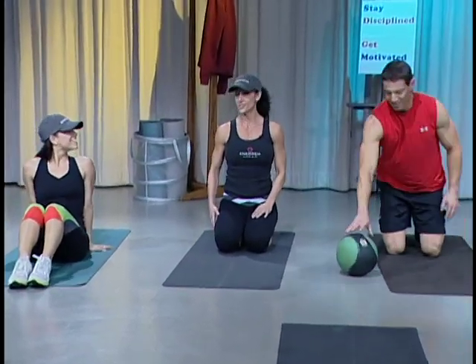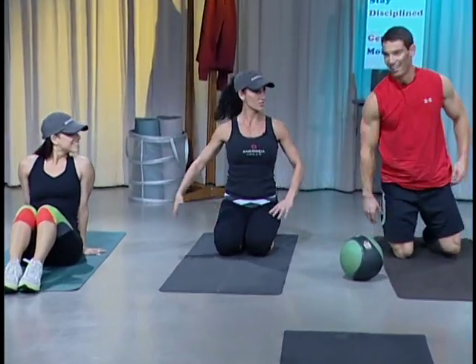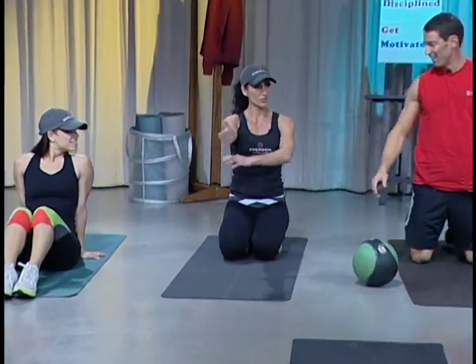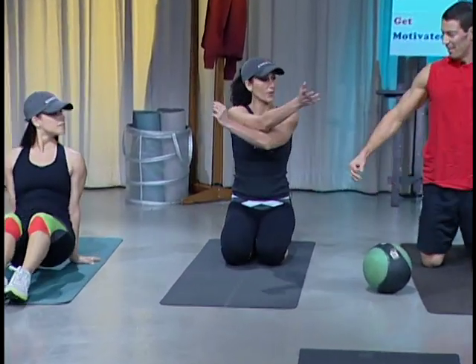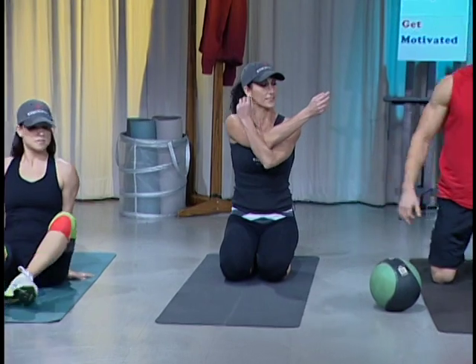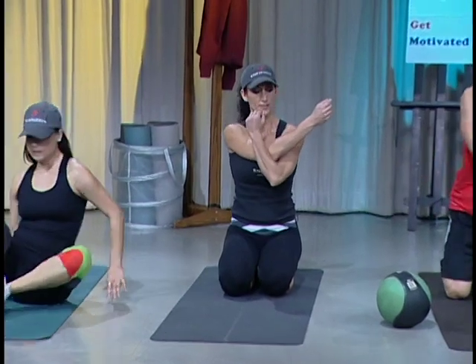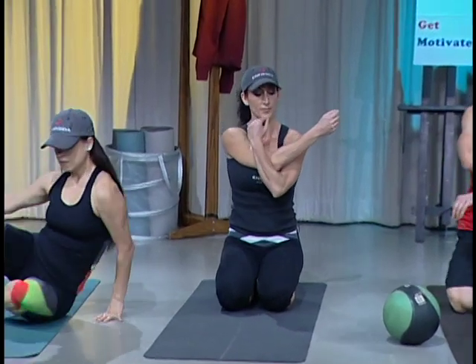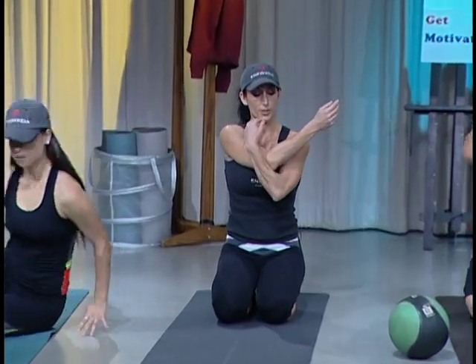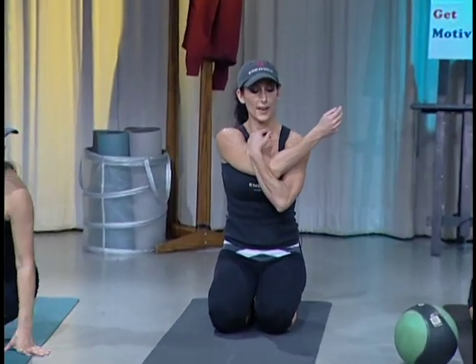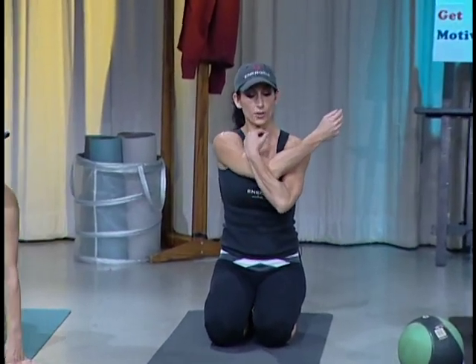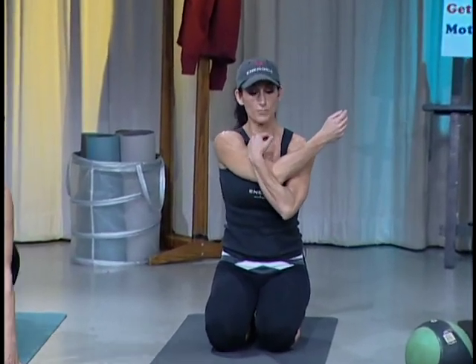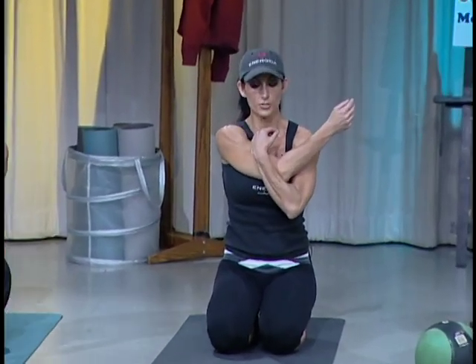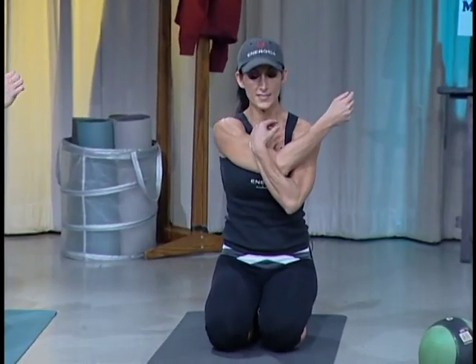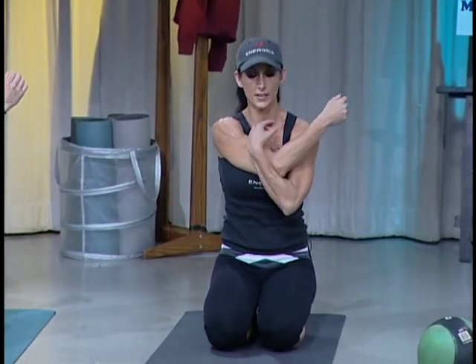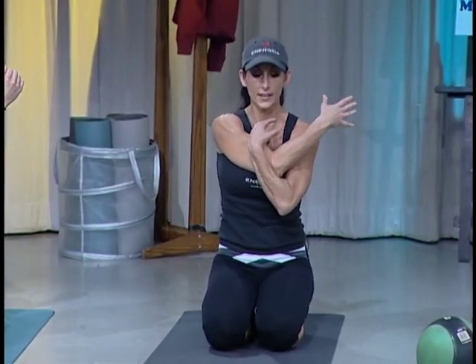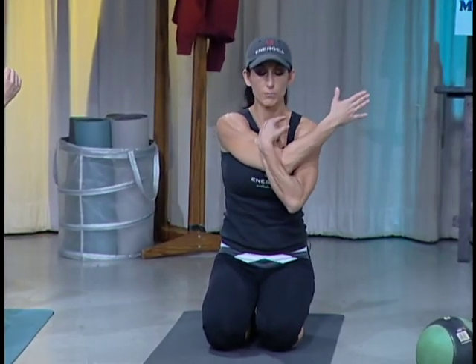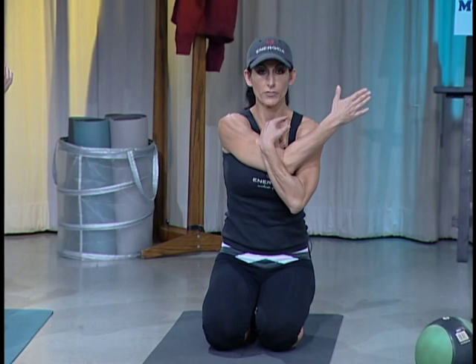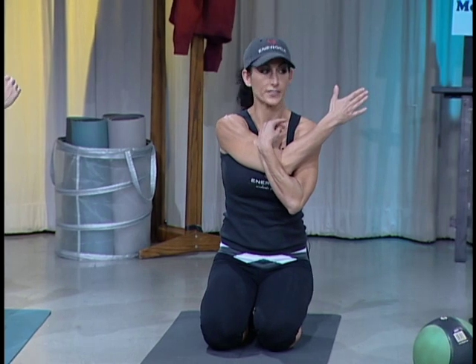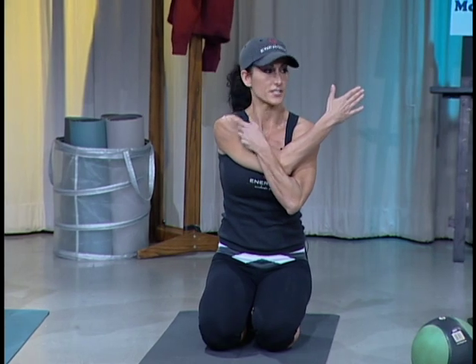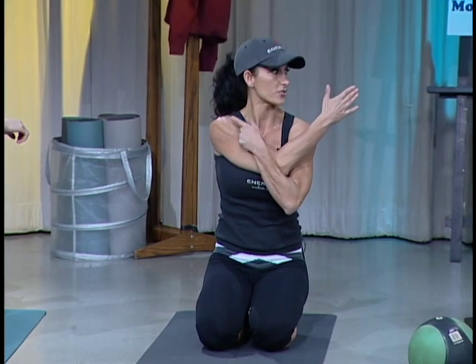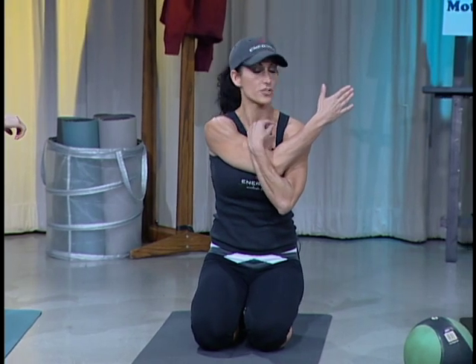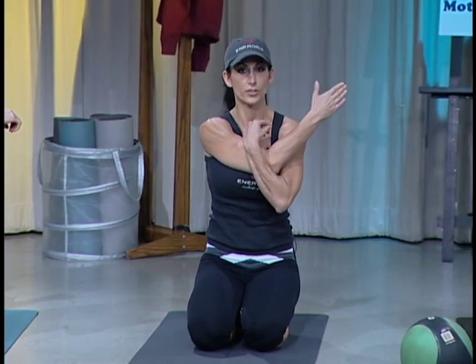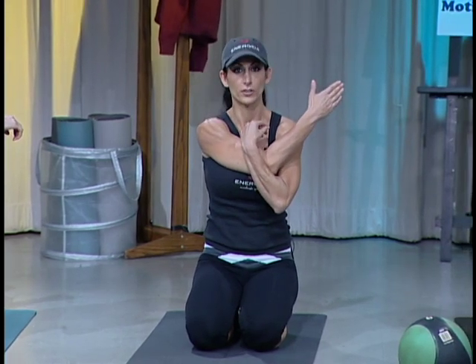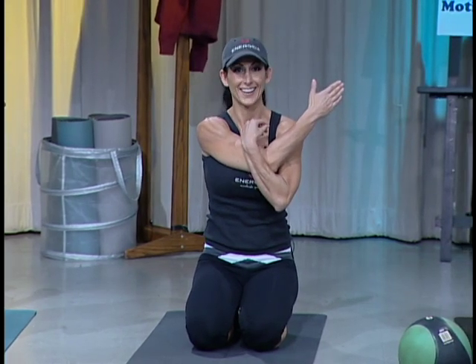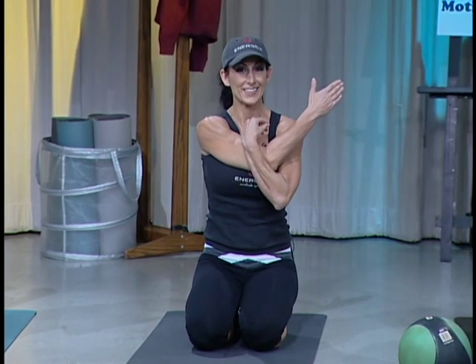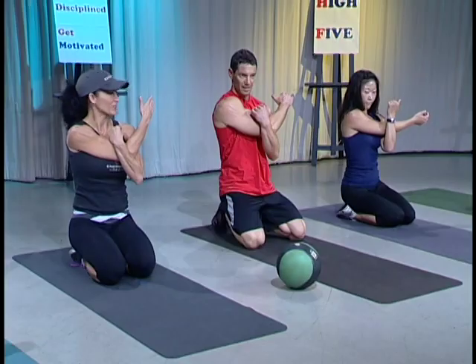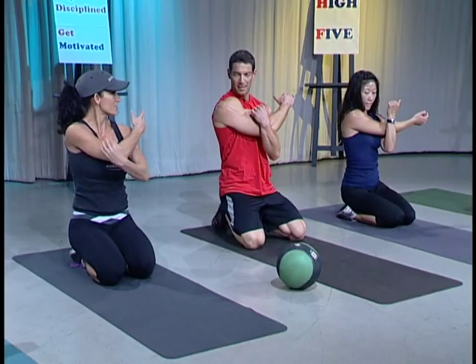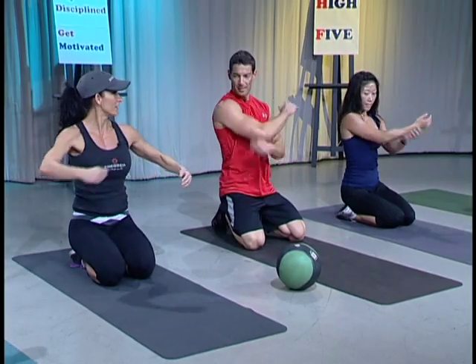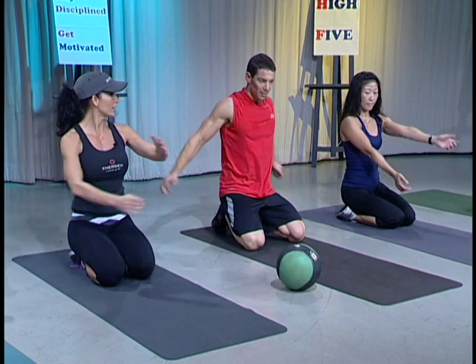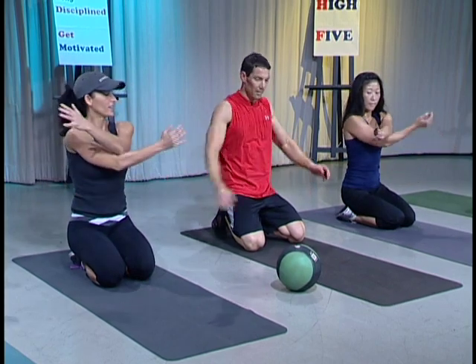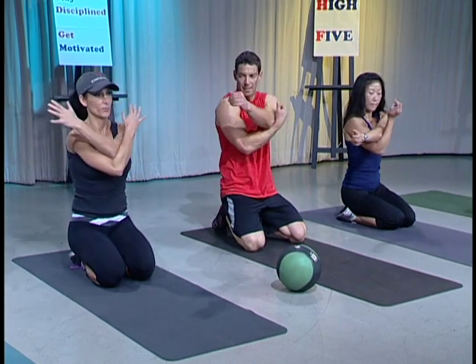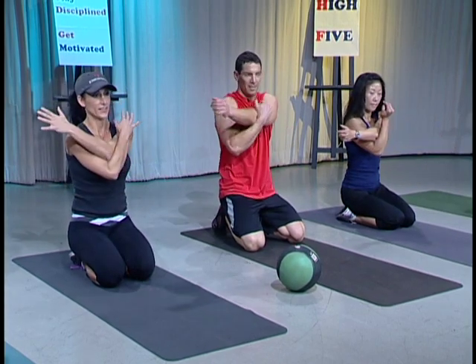Let's stretch the shoulders. Right arm across — you're going to press your arm towards your chest and then pull it over to the left until you feel a stretch in the shoulder. And then we're going to switch. Back and forth.